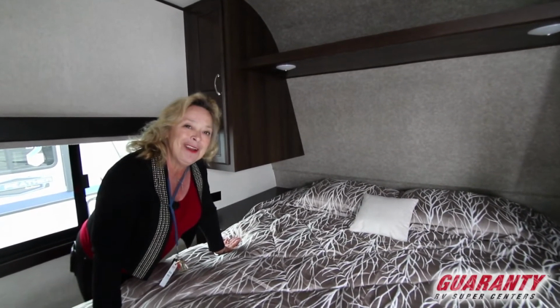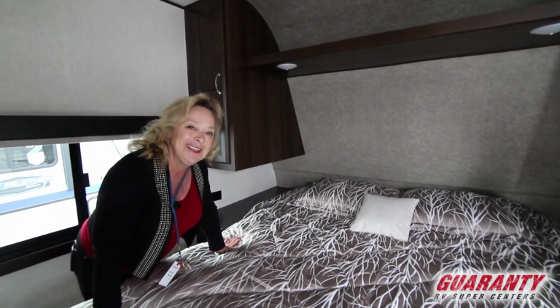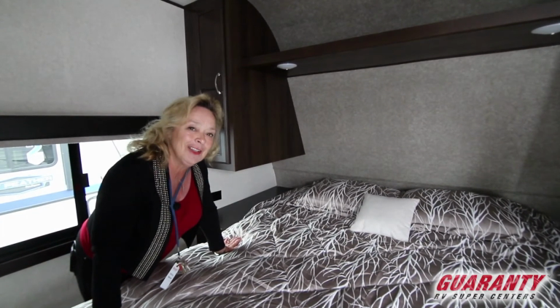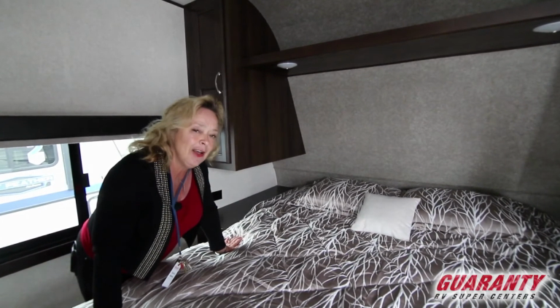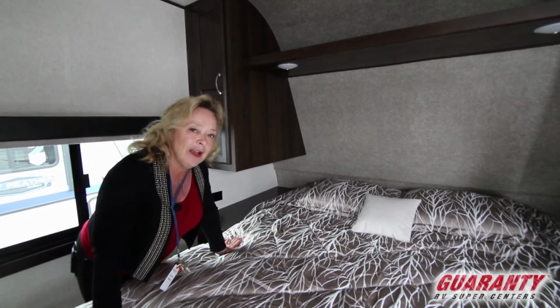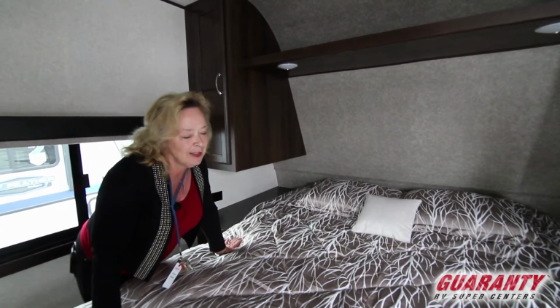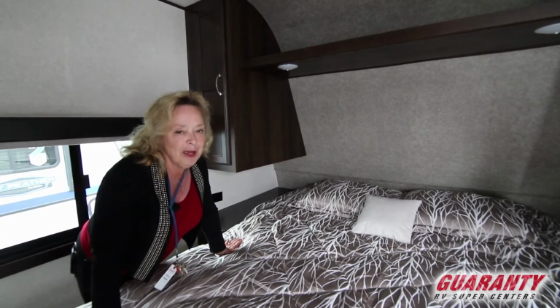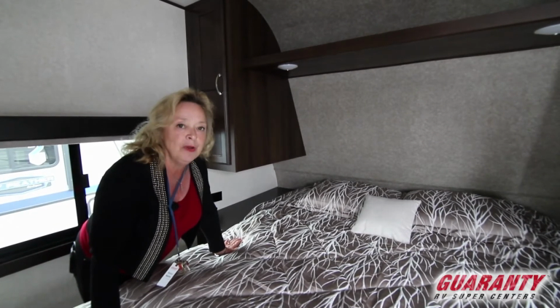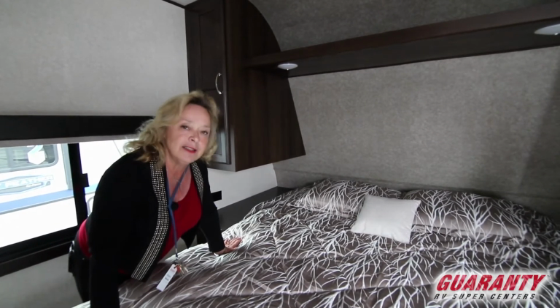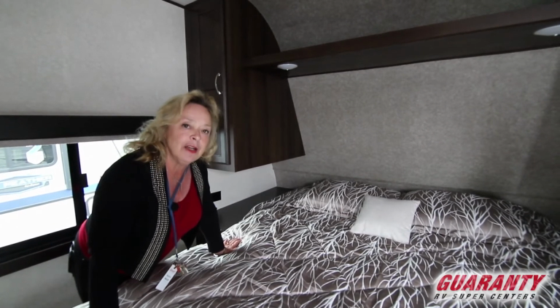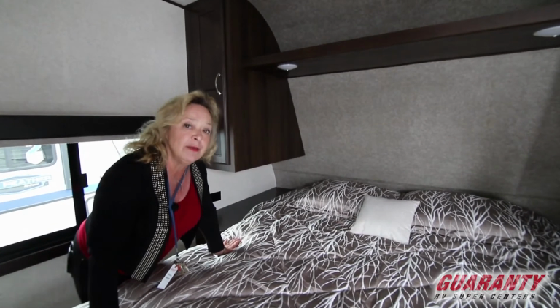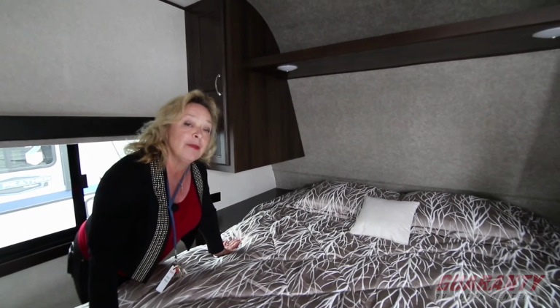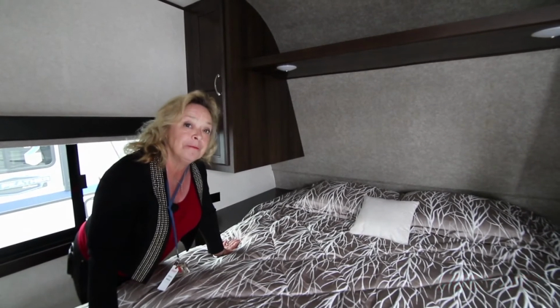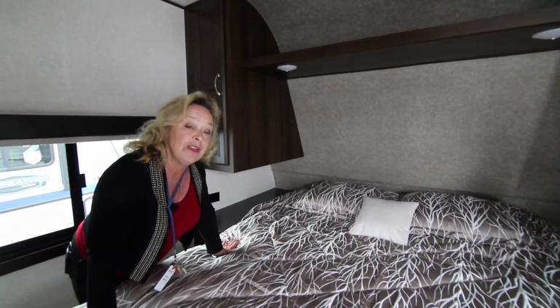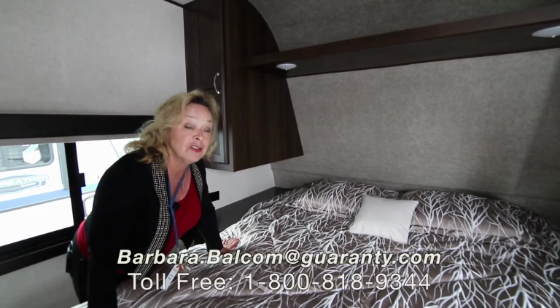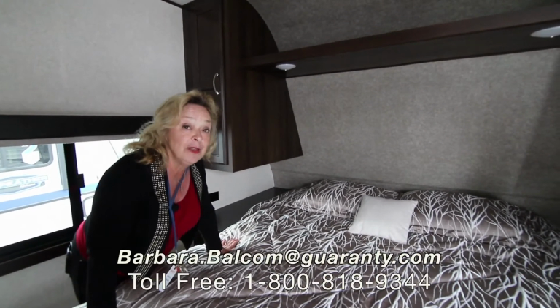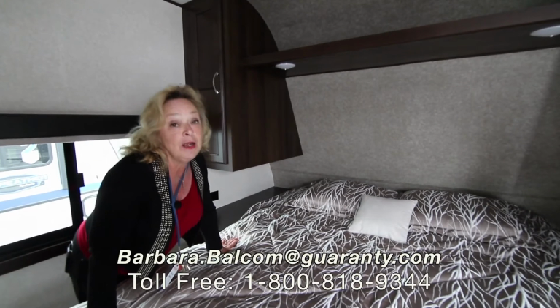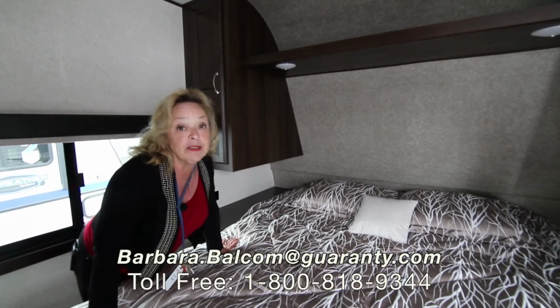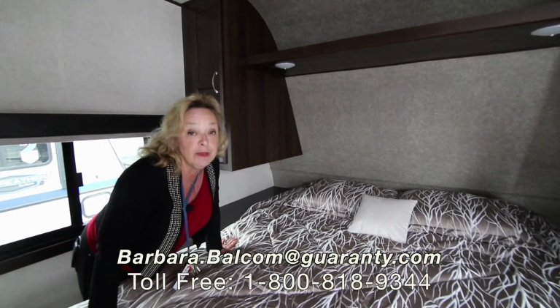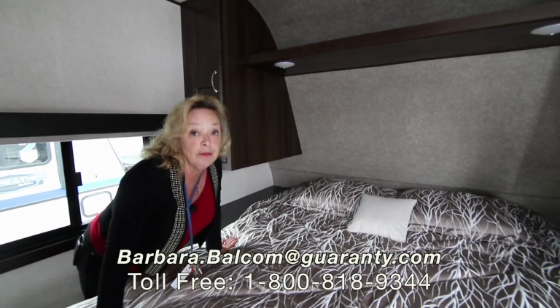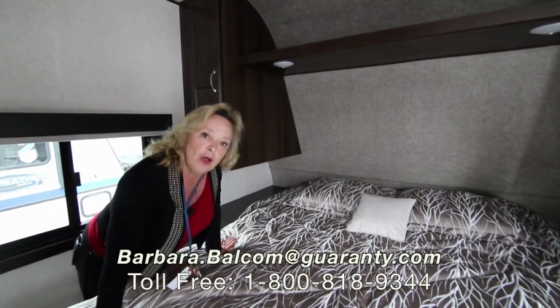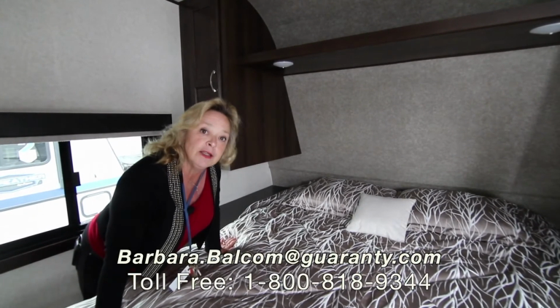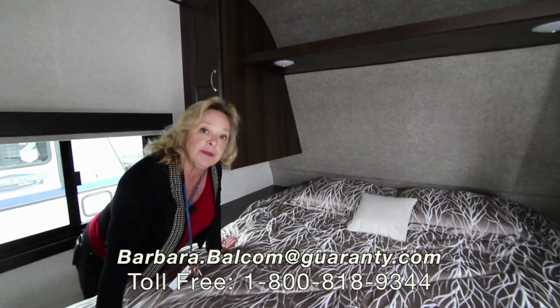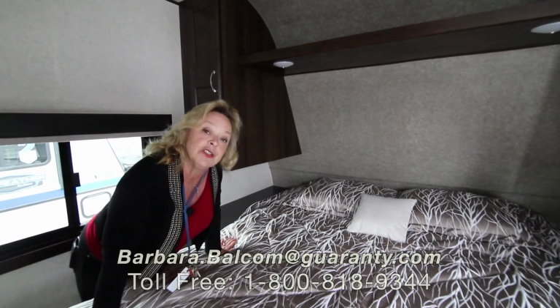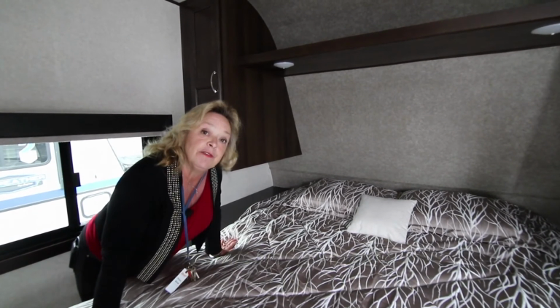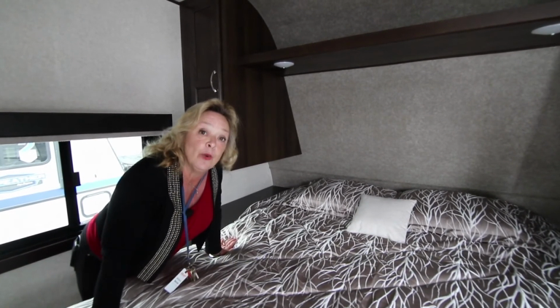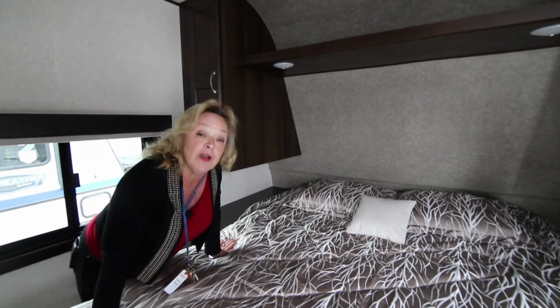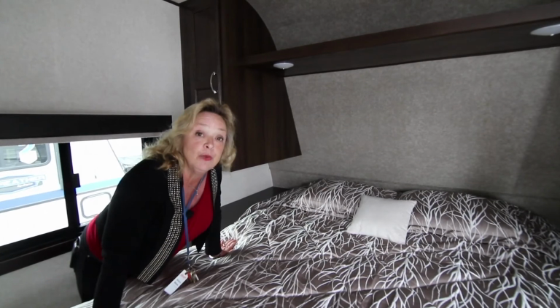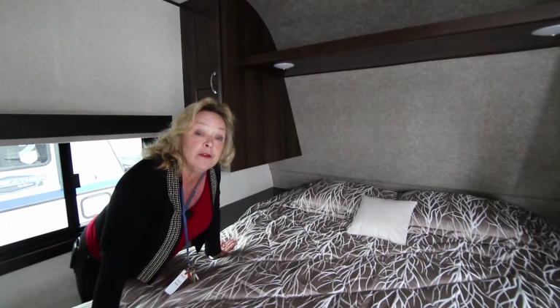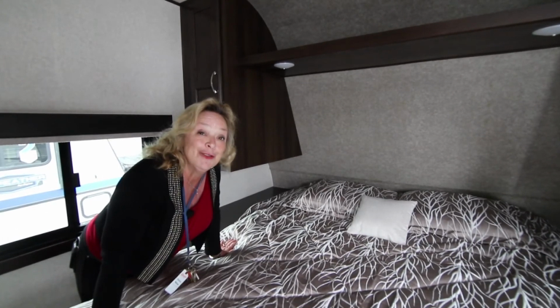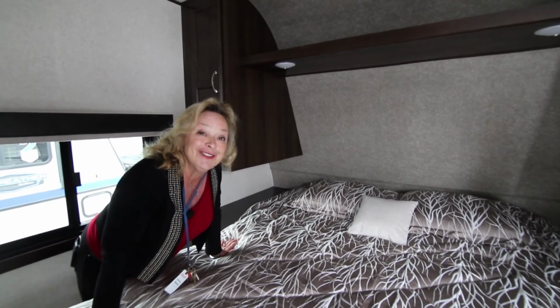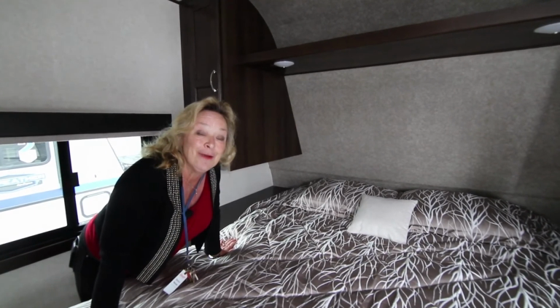Come on out, take a look at it. Lay down on the couch, sit down in the bathroom, sit on the couch and see what you think. Thank you for talking with me today — my name is Barbara D. Balcom. Call me, ask me a couple of questions. I'm at 541-521-4232. I want to help you.